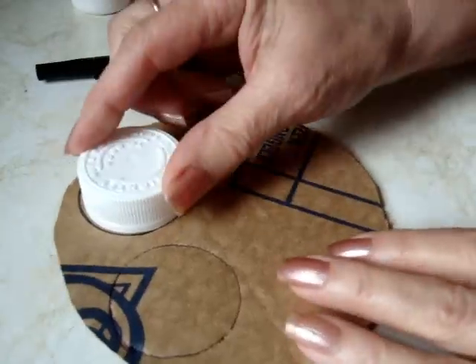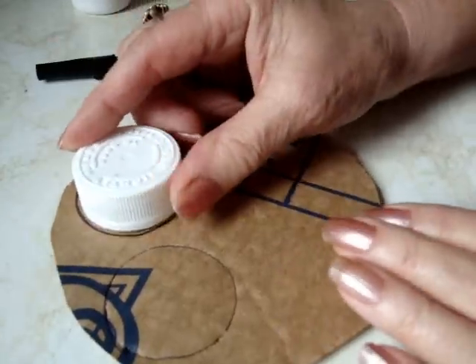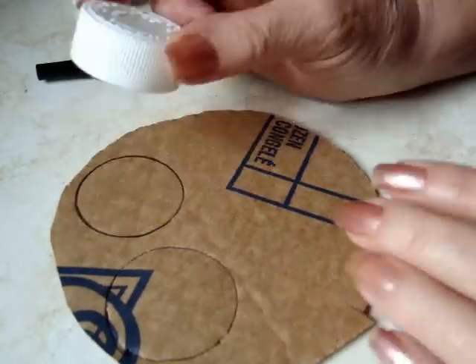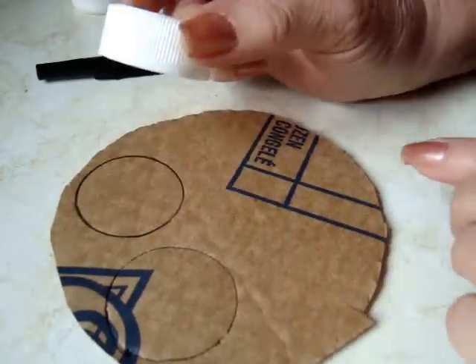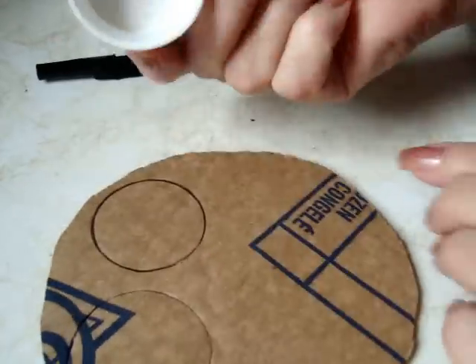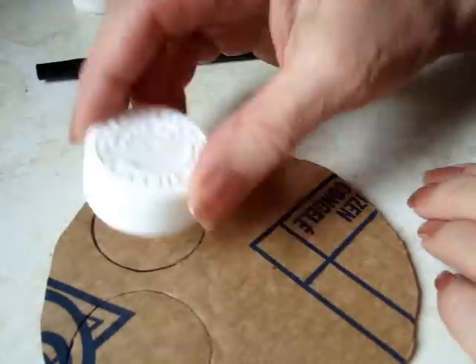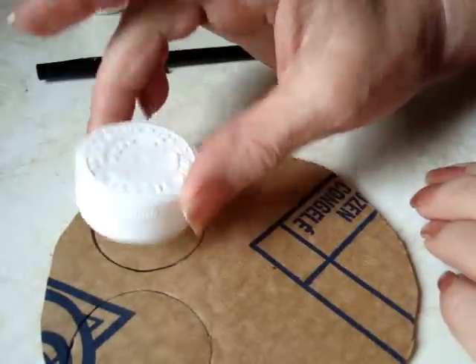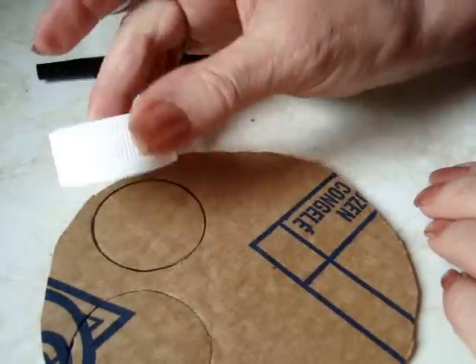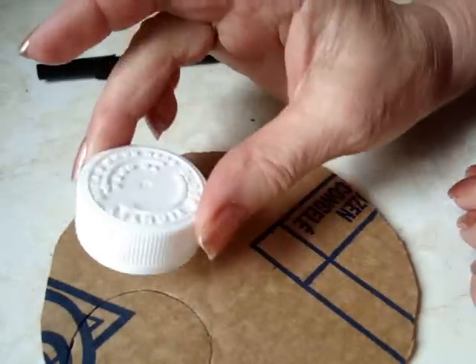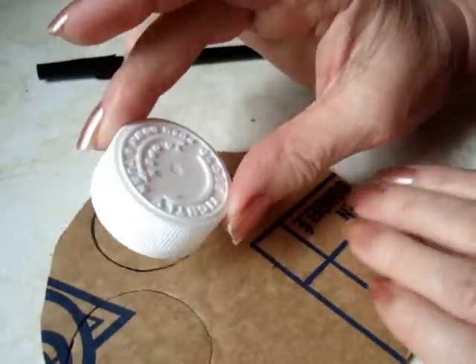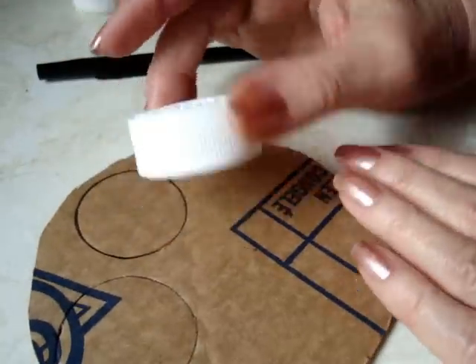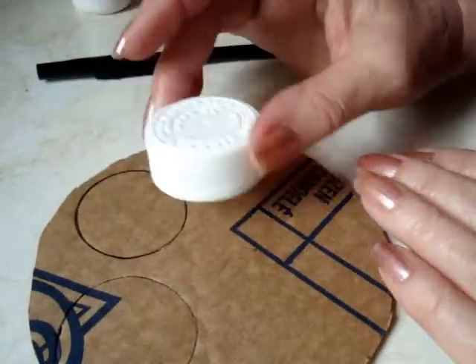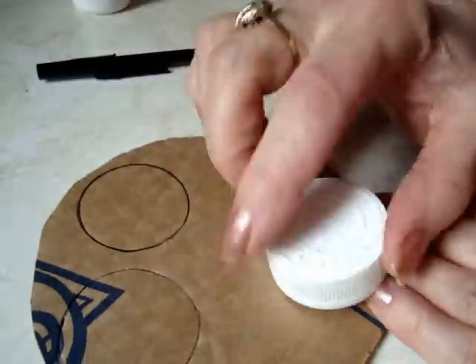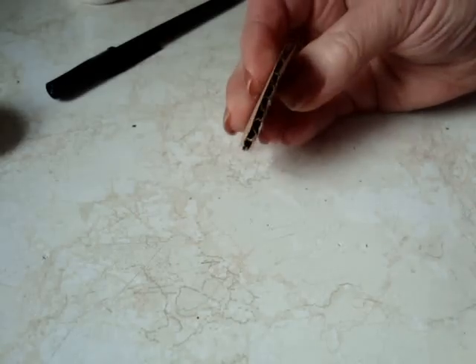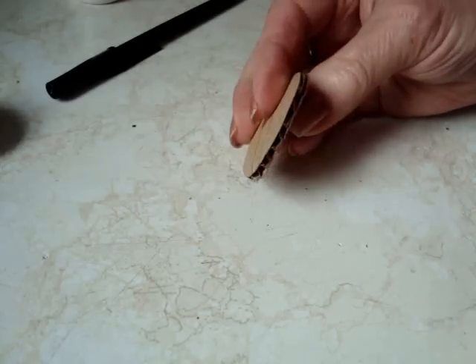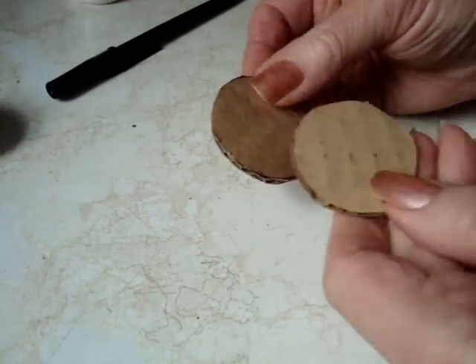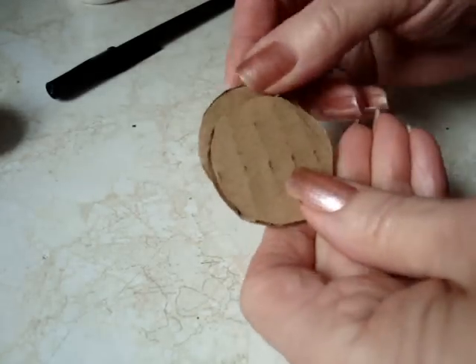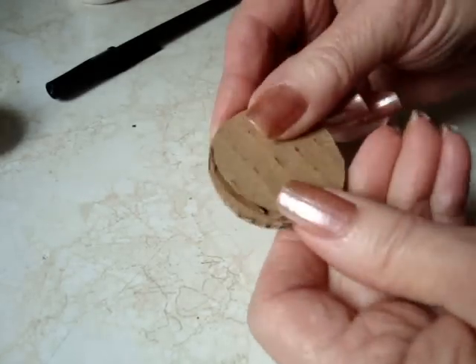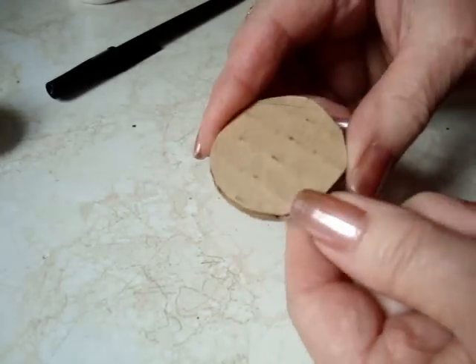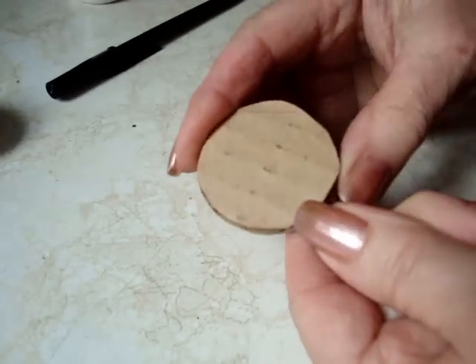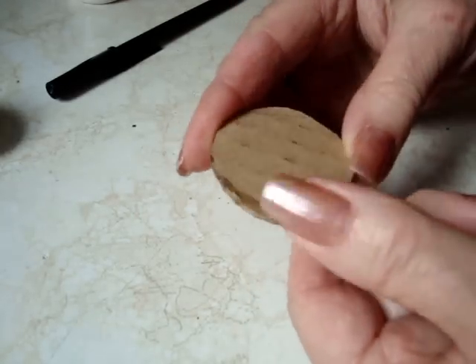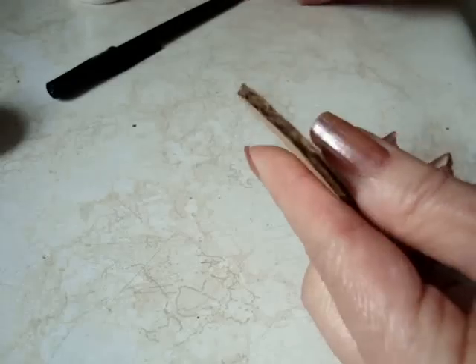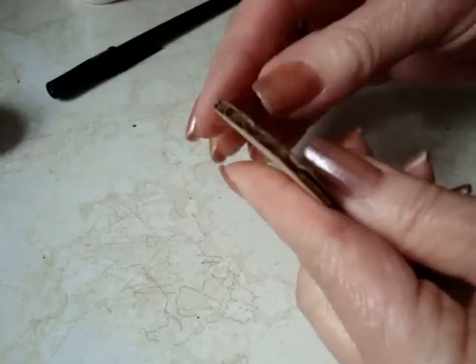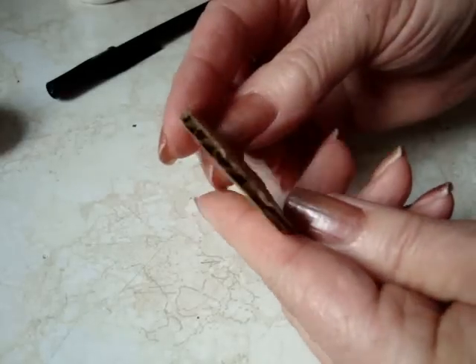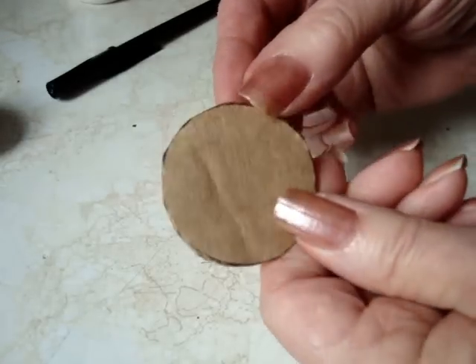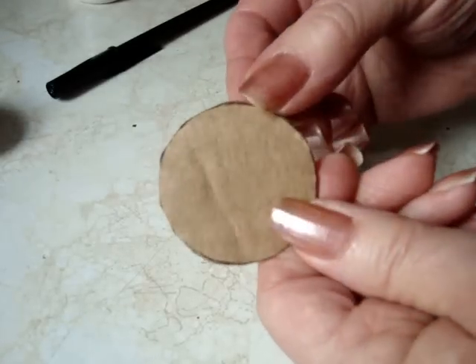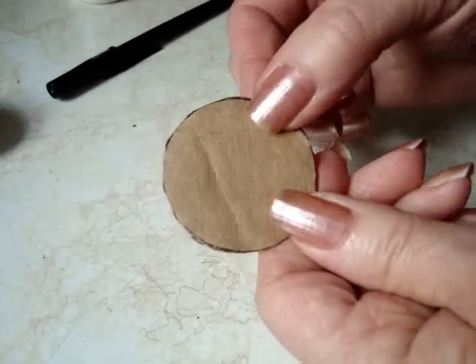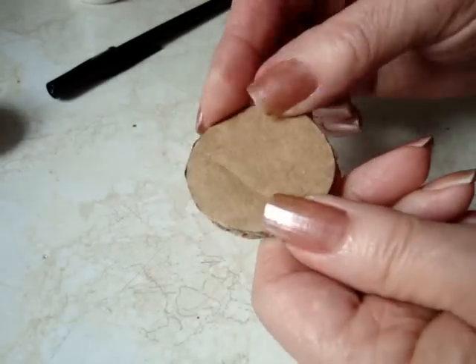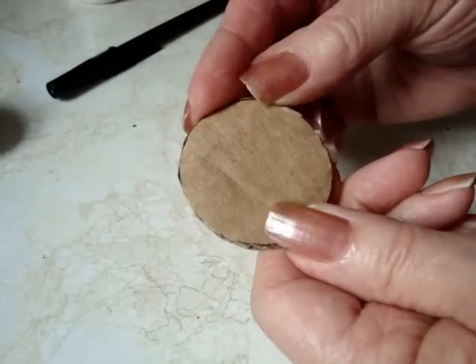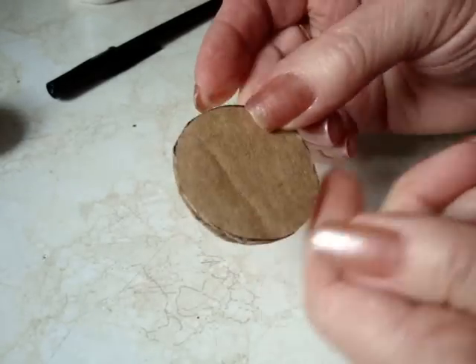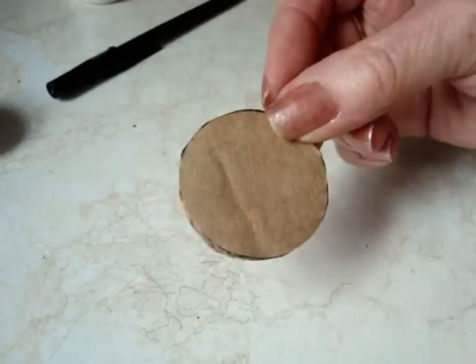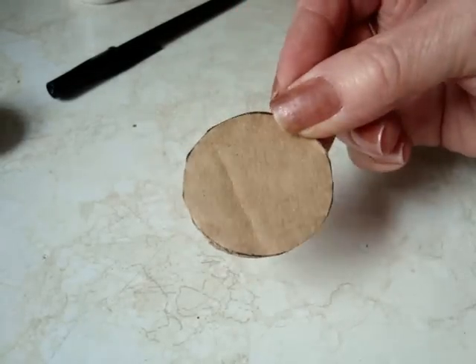First, cut out your shape from cardboard. I'm just using the cover of a pill bottle. If your cardboard is thin, then you'll use two circles, but I think this cardboard is probably going to be fine, so I'm just going to use one layer.